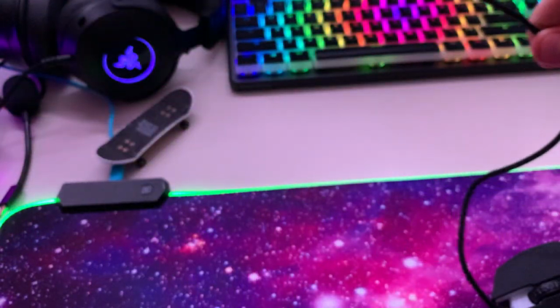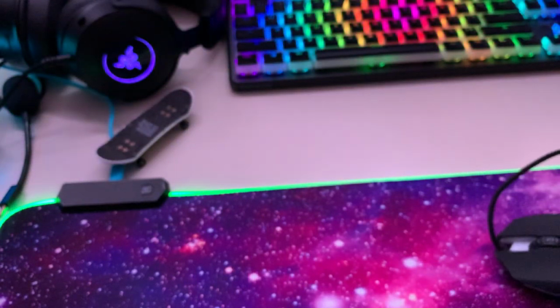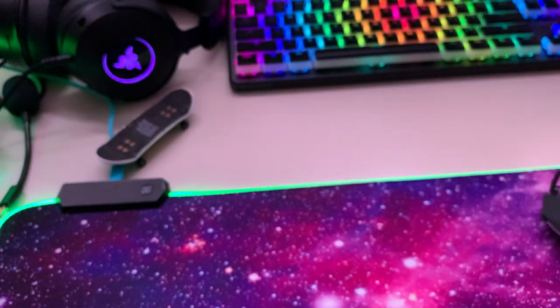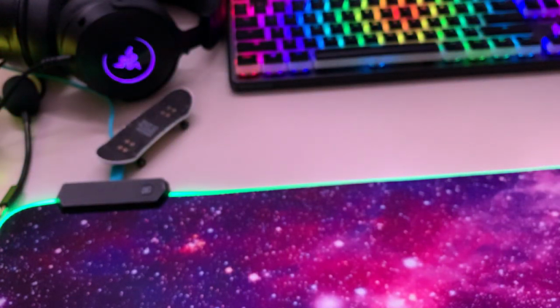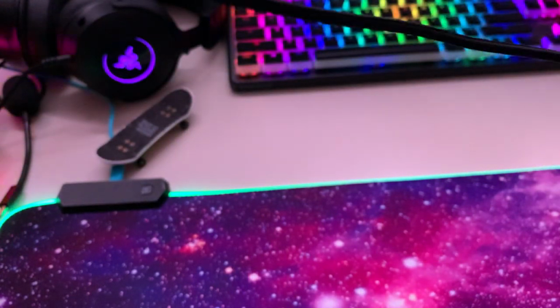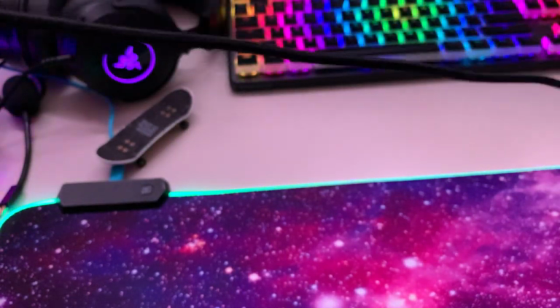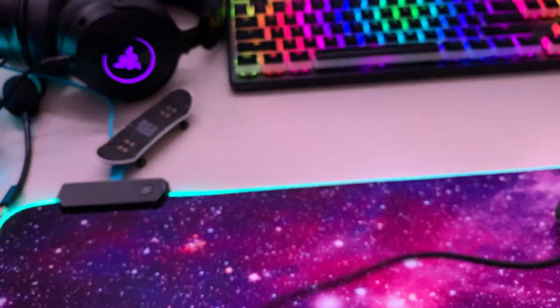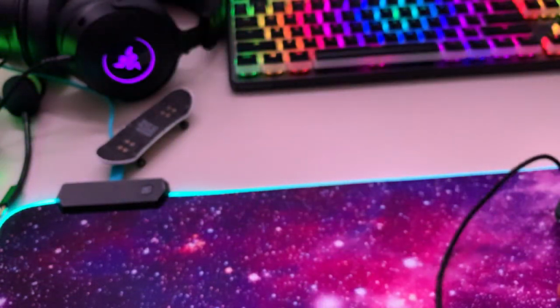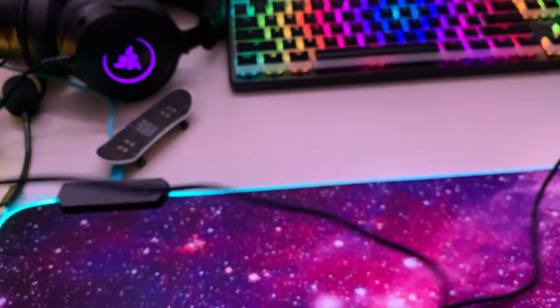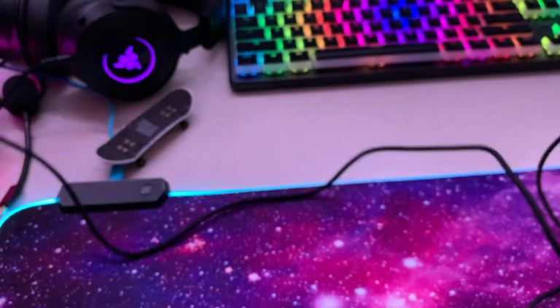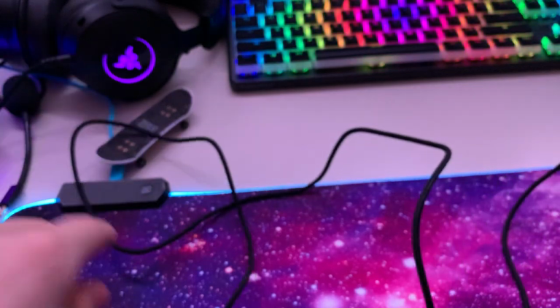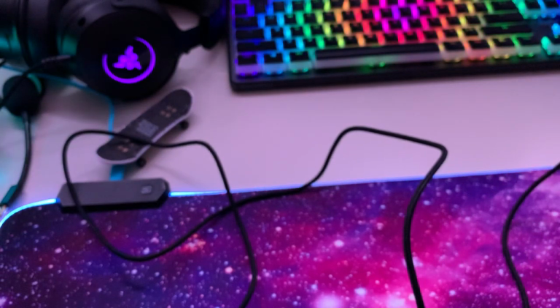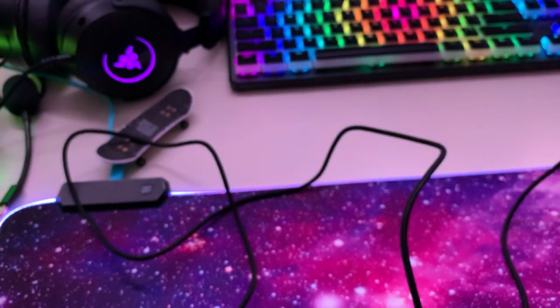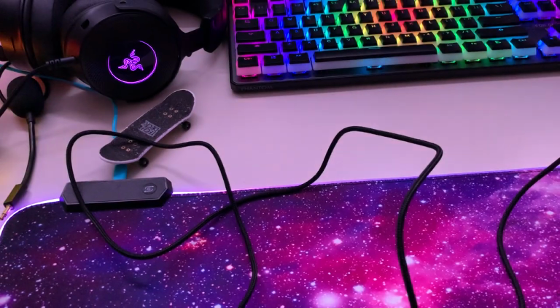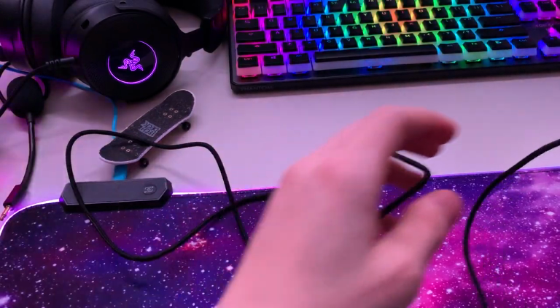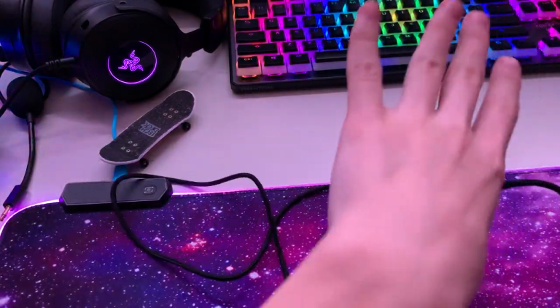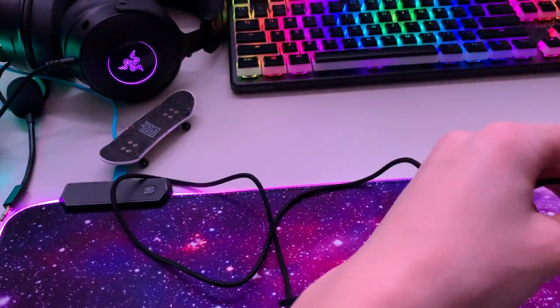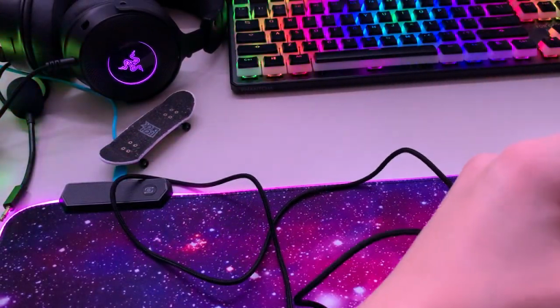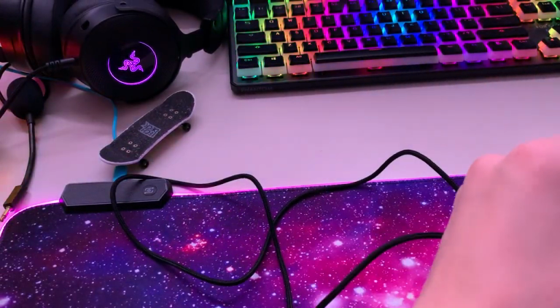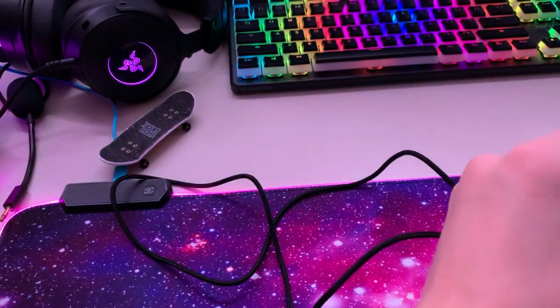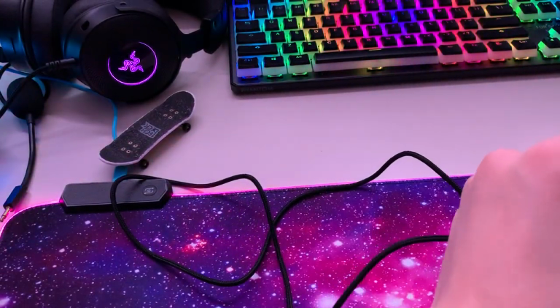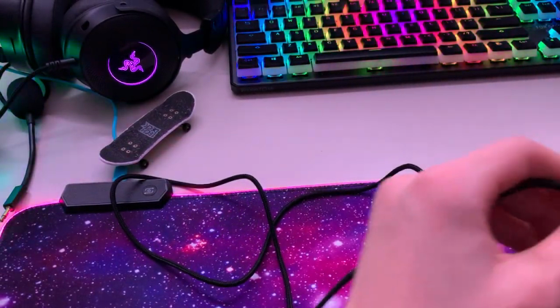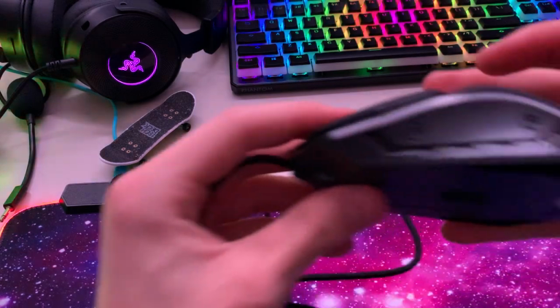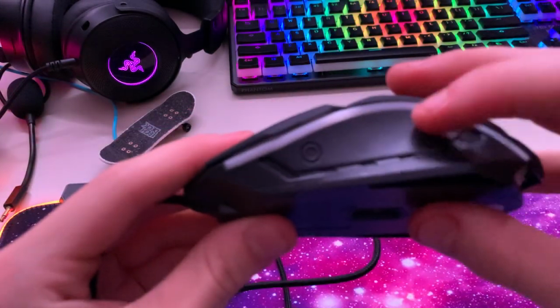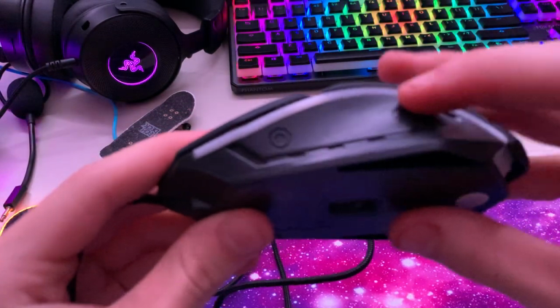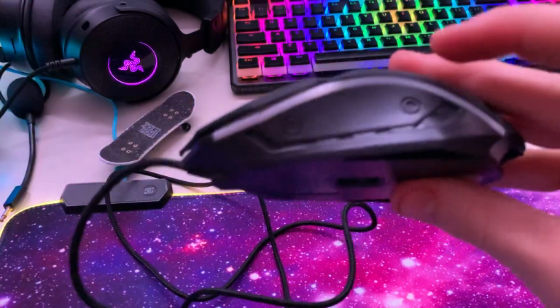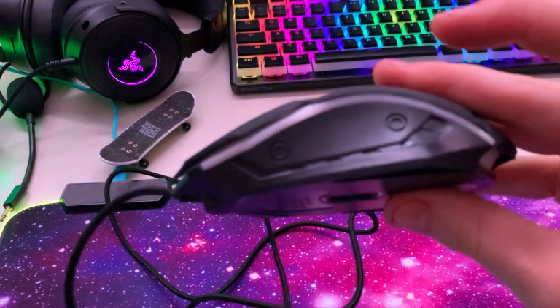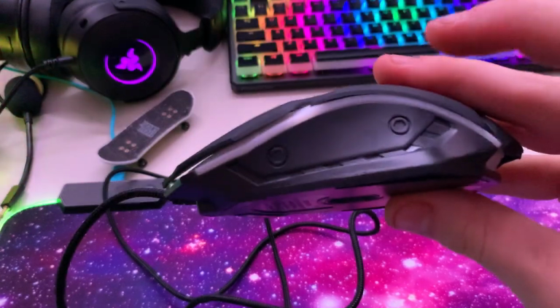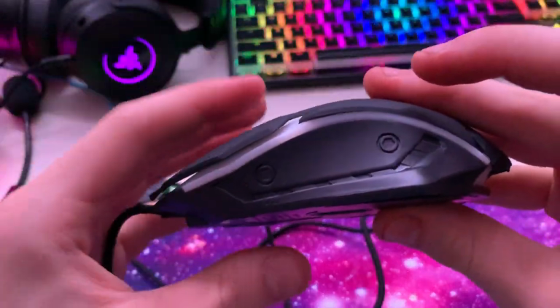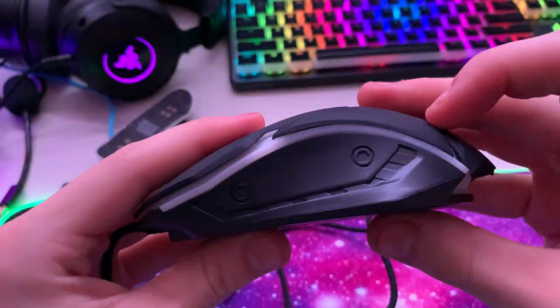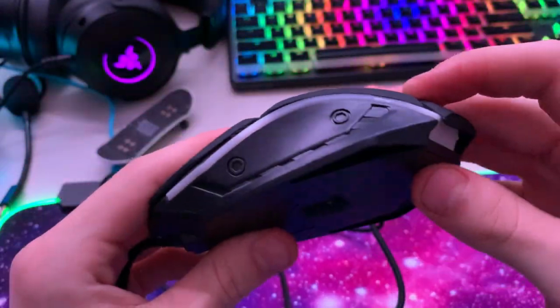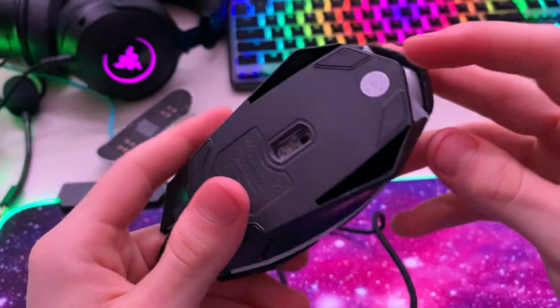The USB cable isn't that long, and there are some random screws on the mouse body — they're completely fake, just for design.